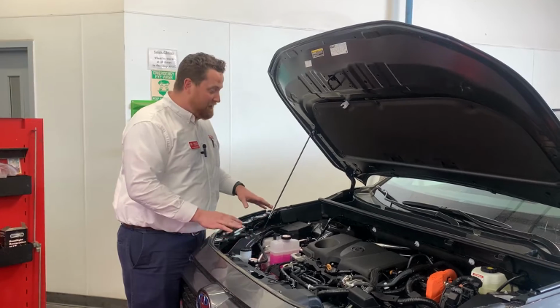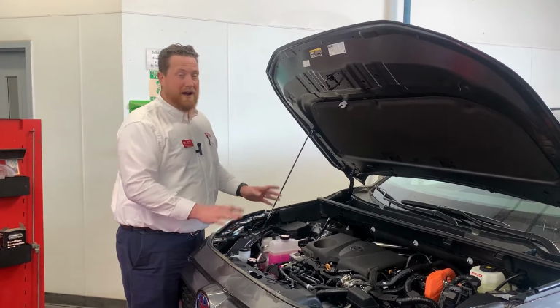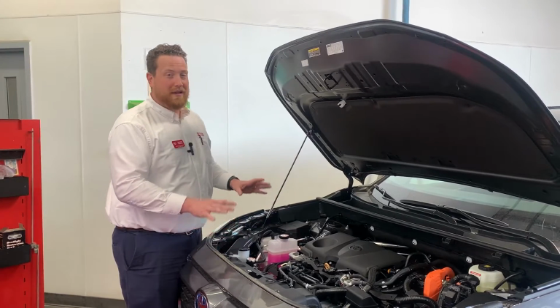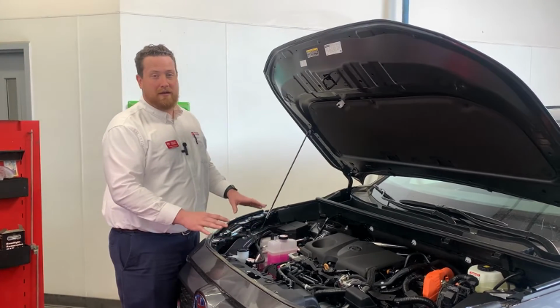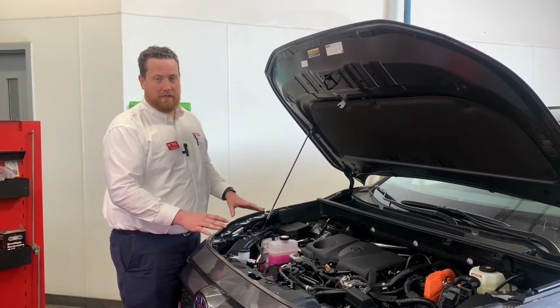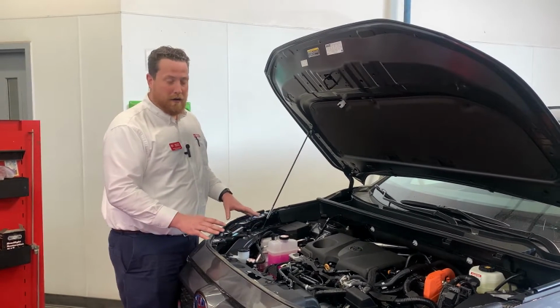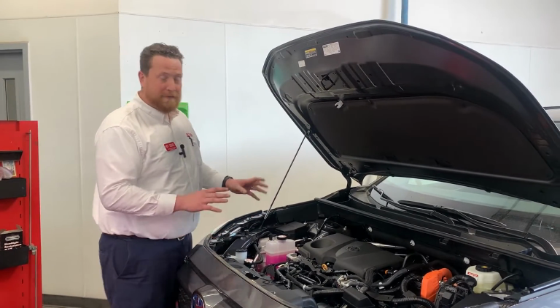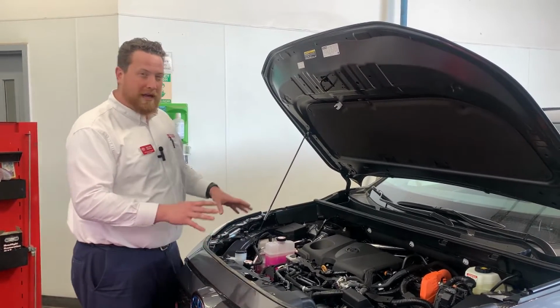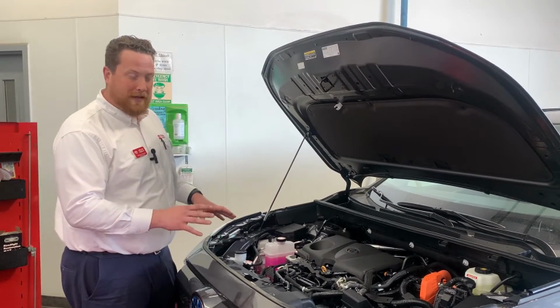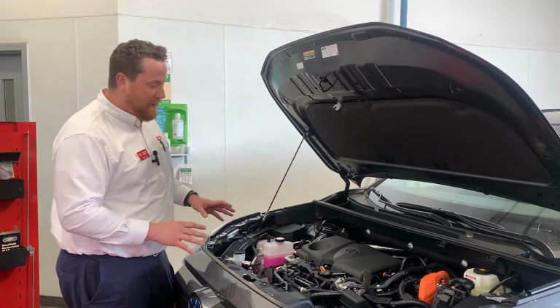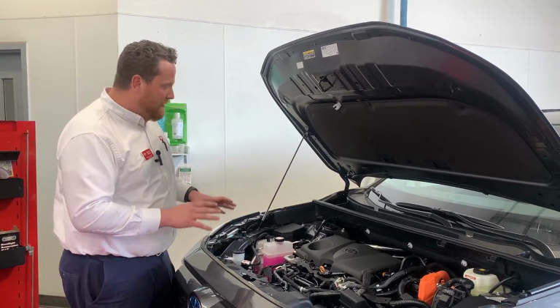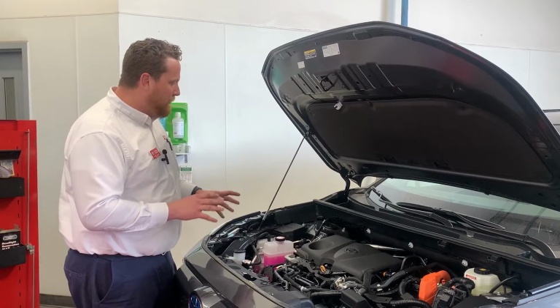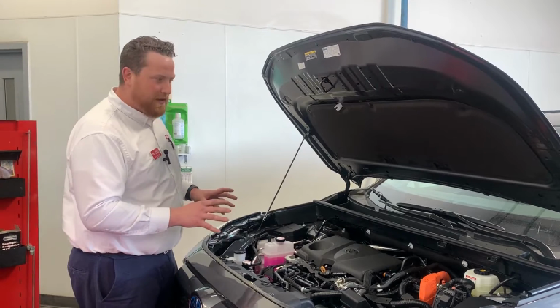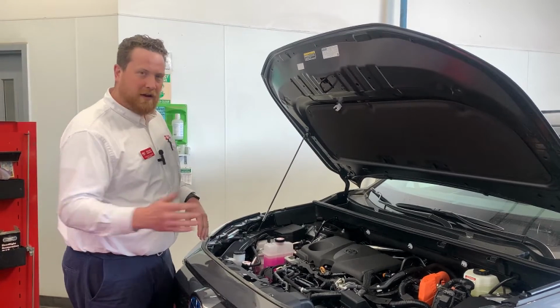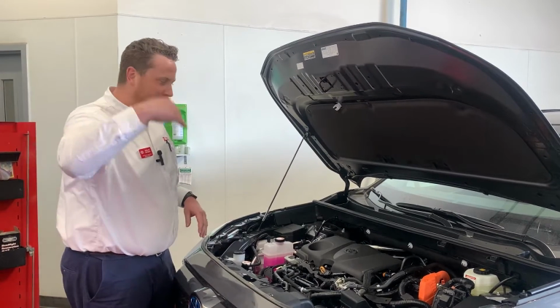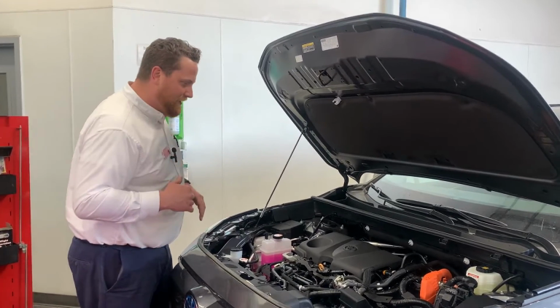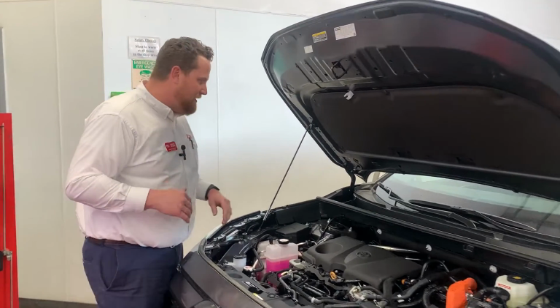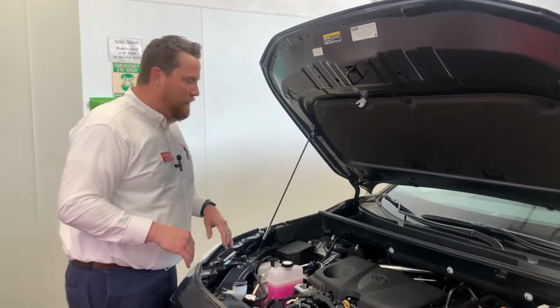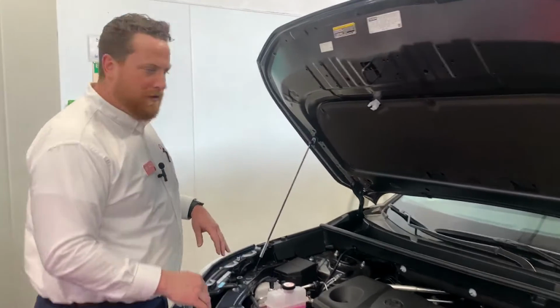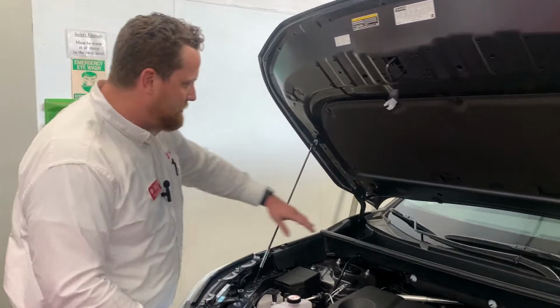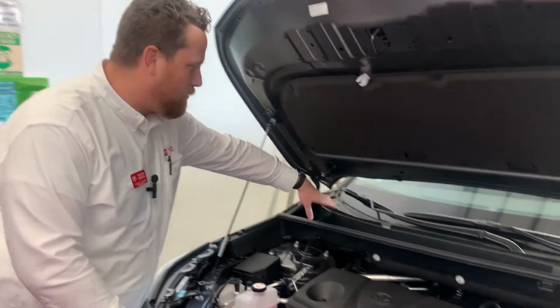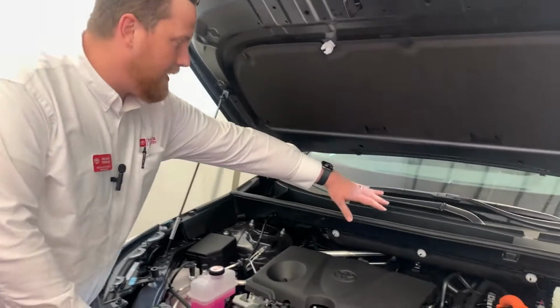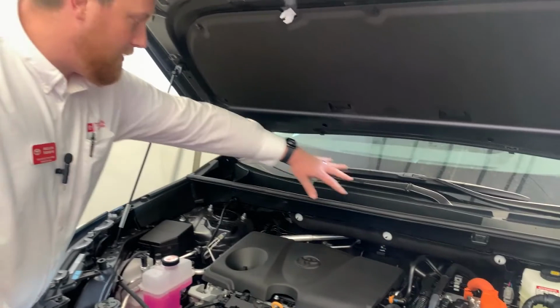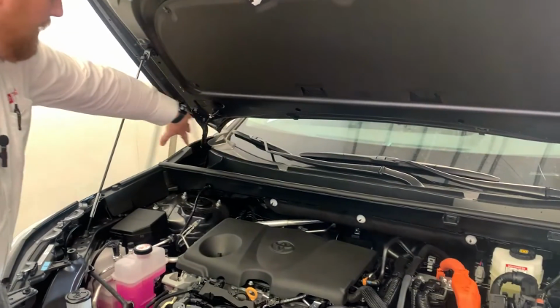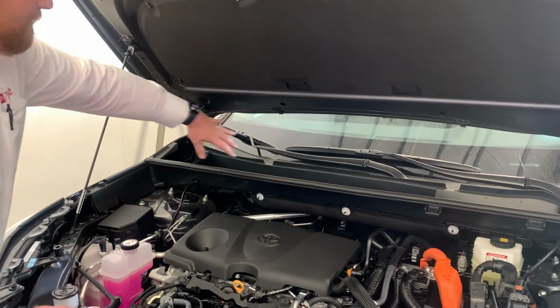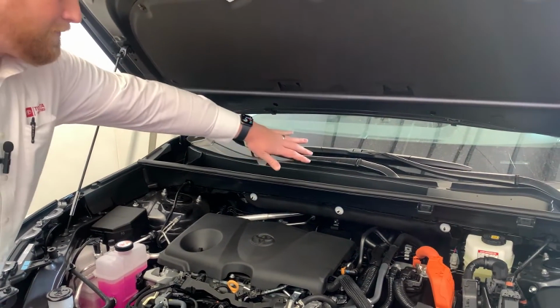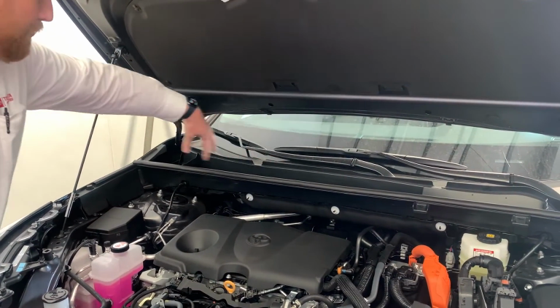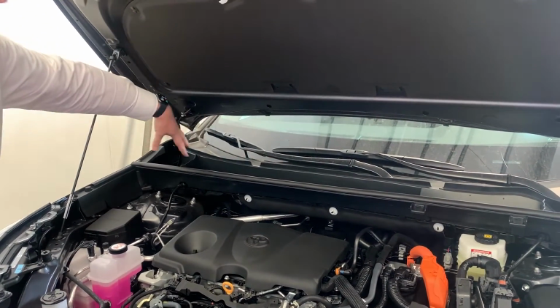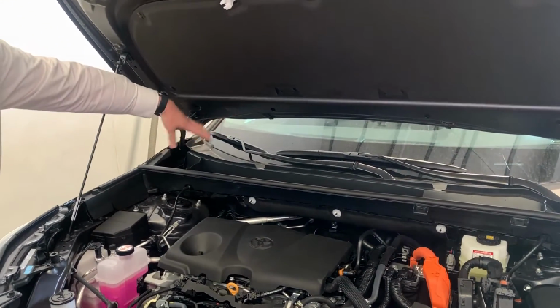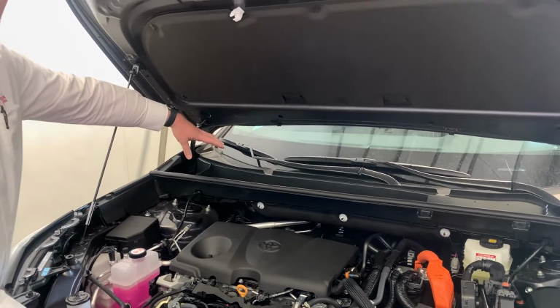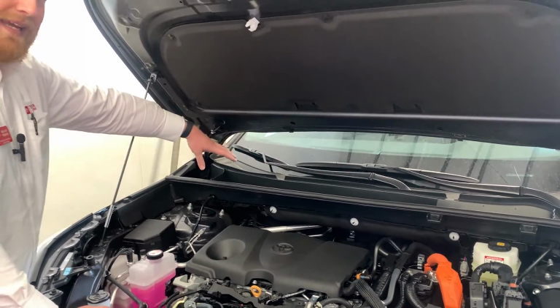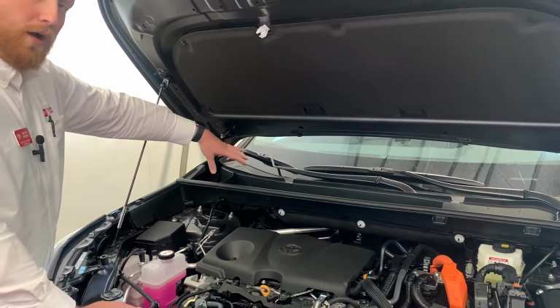It's a very commonly neglected area of the car, but it's important to keep it clean — it helps you out with a couple of different things. Come on in here, Nick. One important area to clean is going to be this wiper cowl area. If we keep this free of dirt and debris, it'll keep the cabin air filter clean longer.